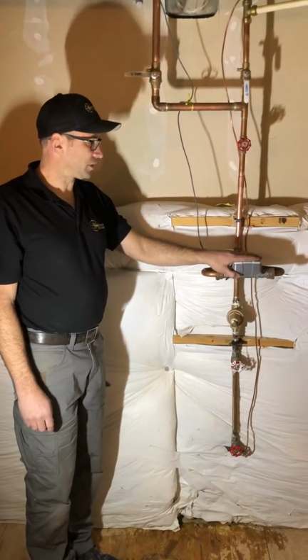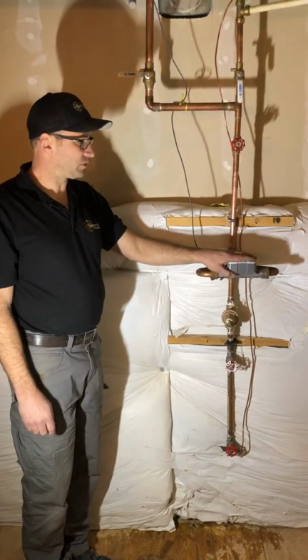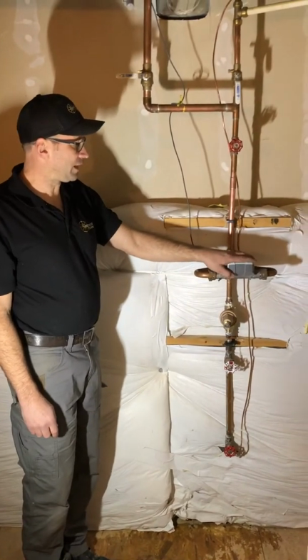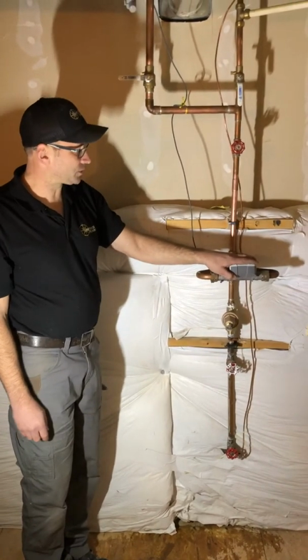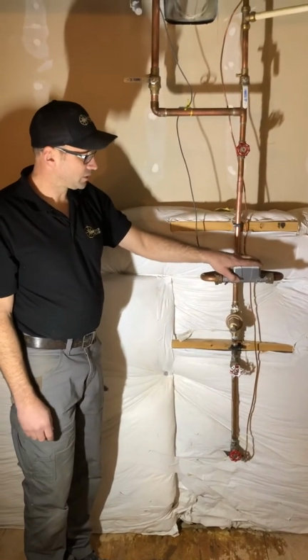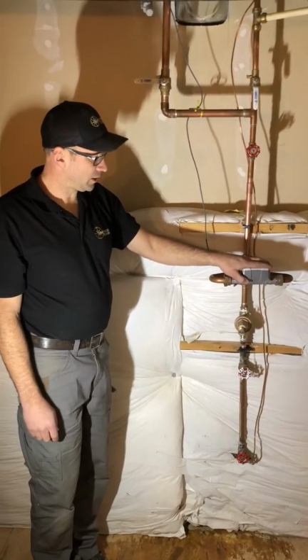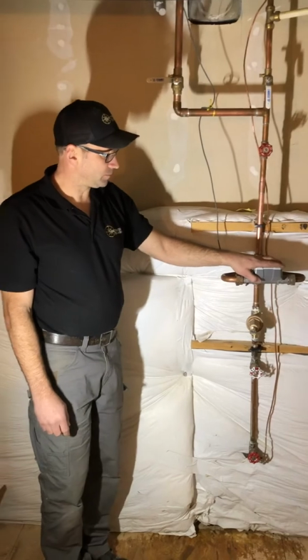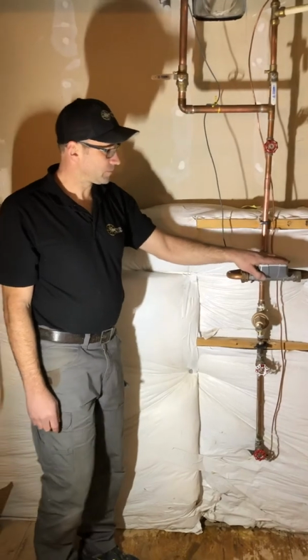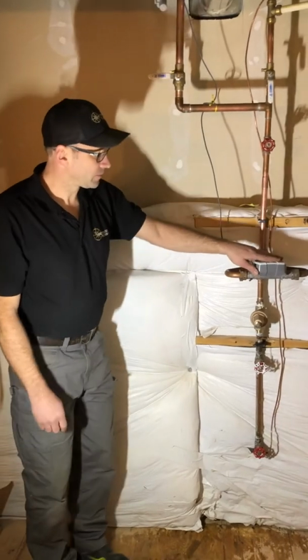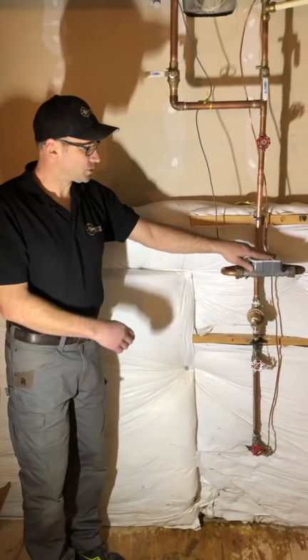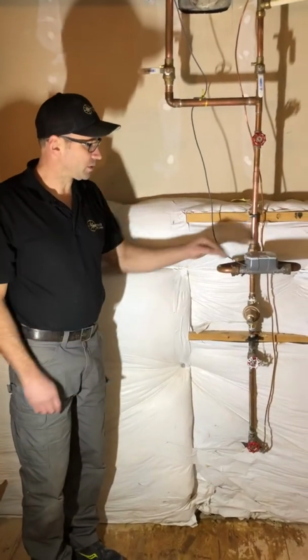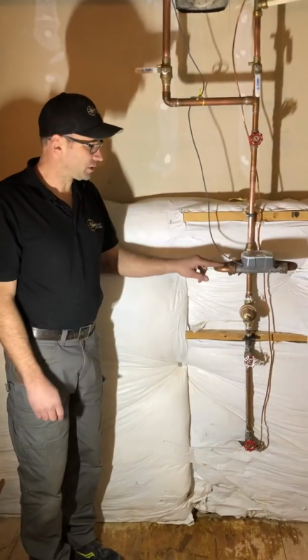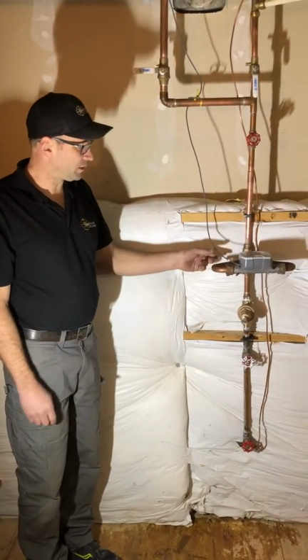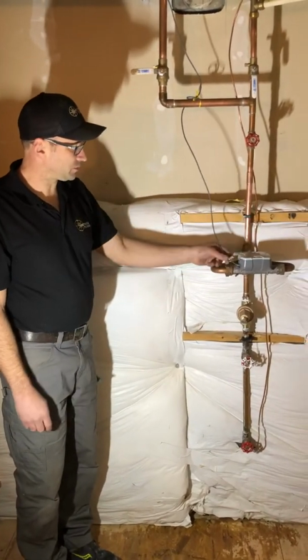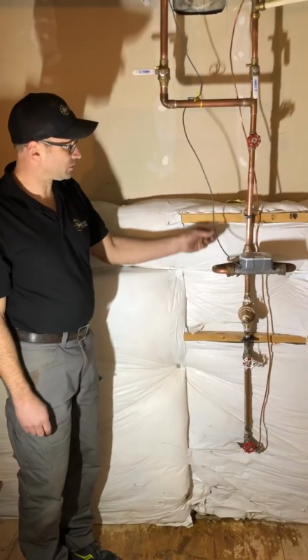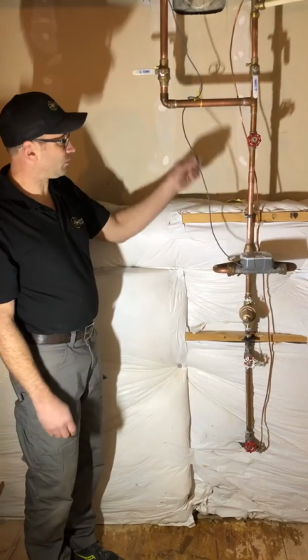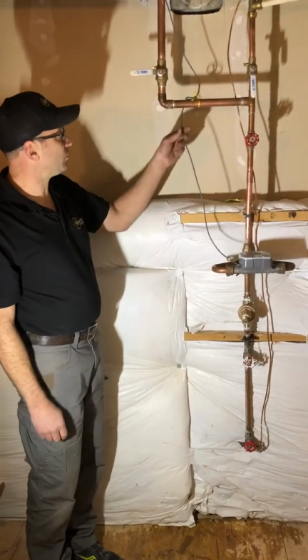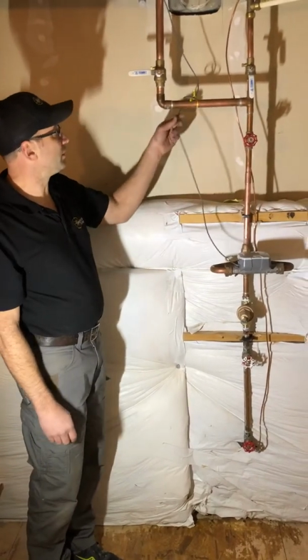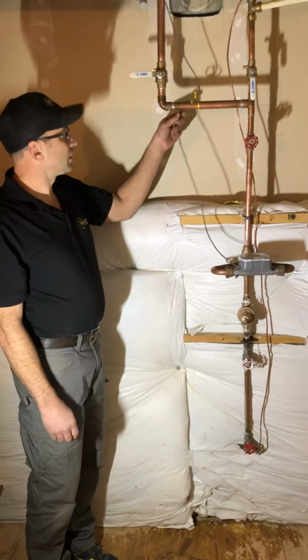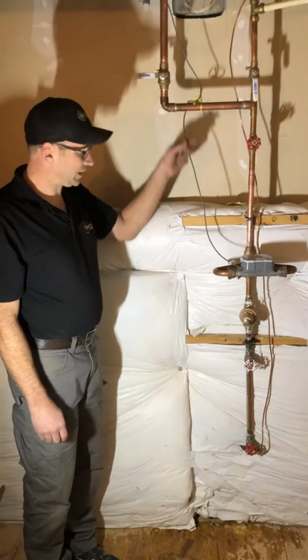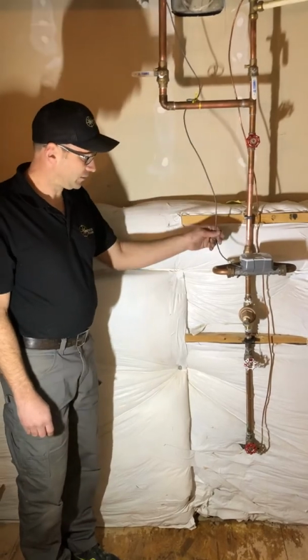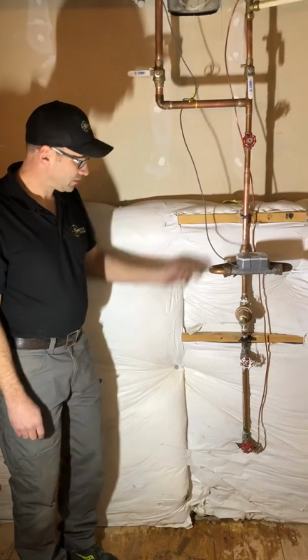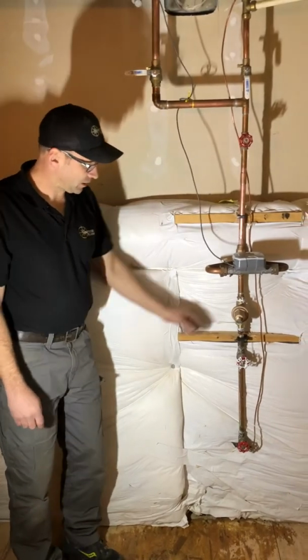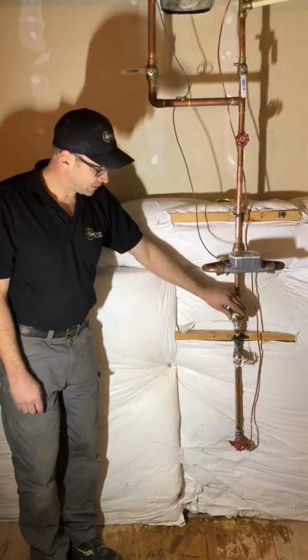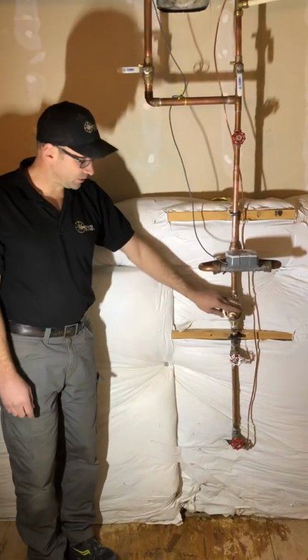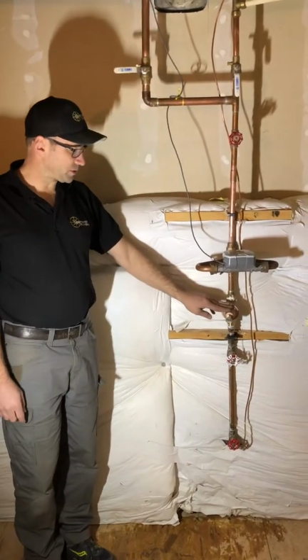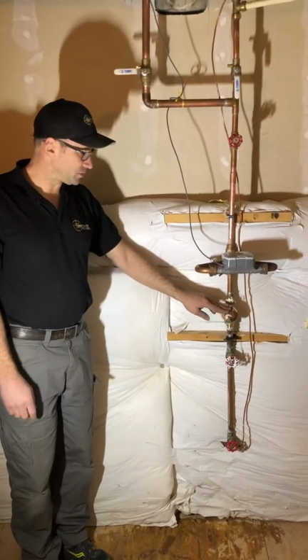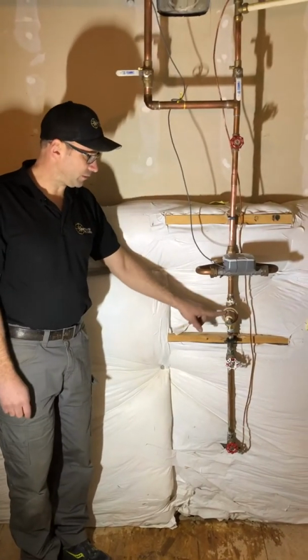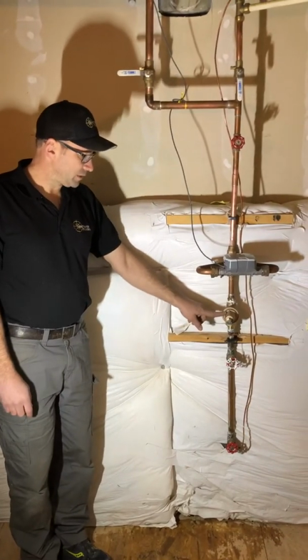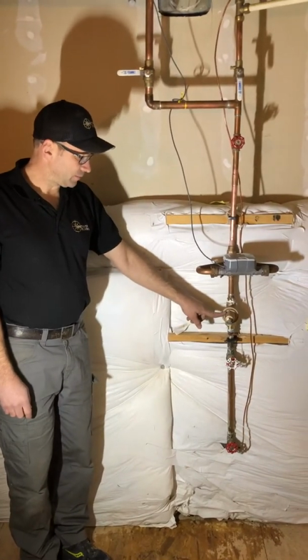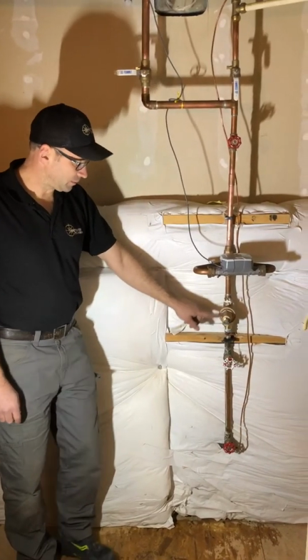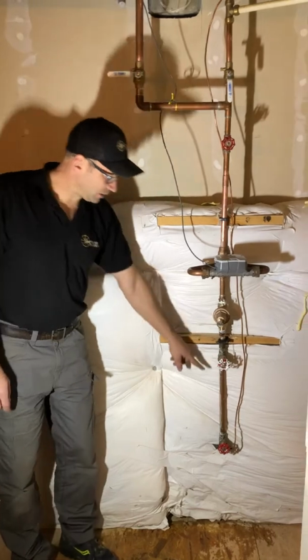Your water meter — what does it do? Basically, the water district uses it to know exactly how much your water bill is going to be. There's usually a tip of a rod that goes up, kind of like an antenna.